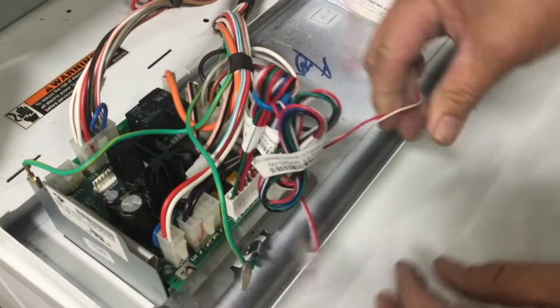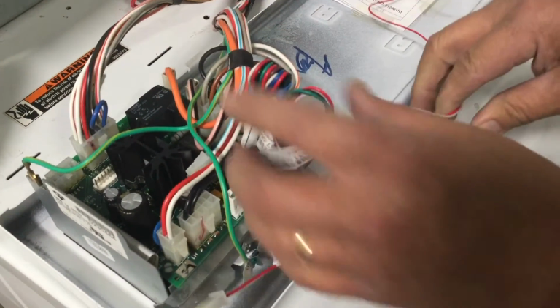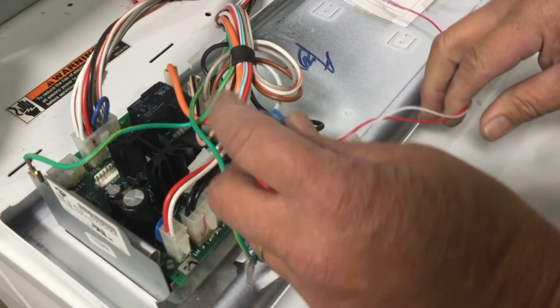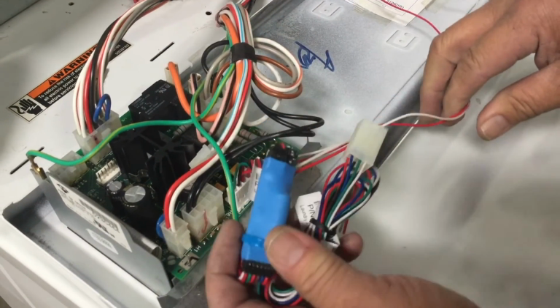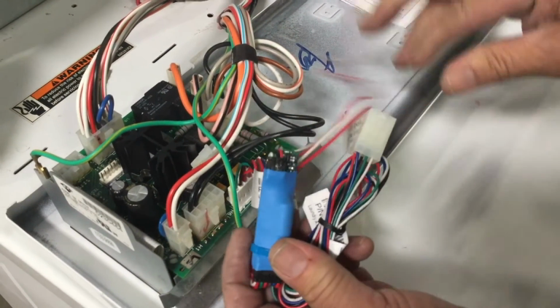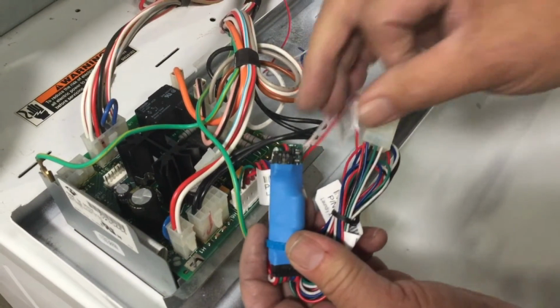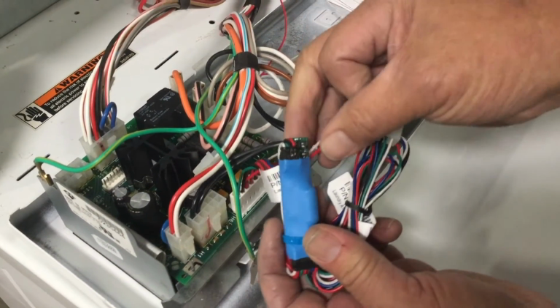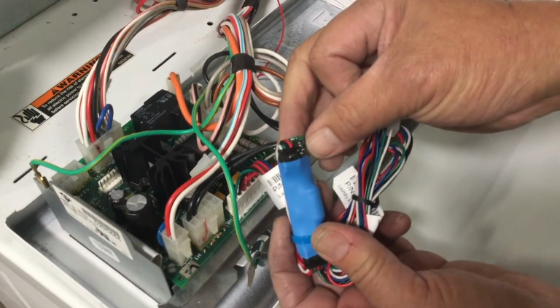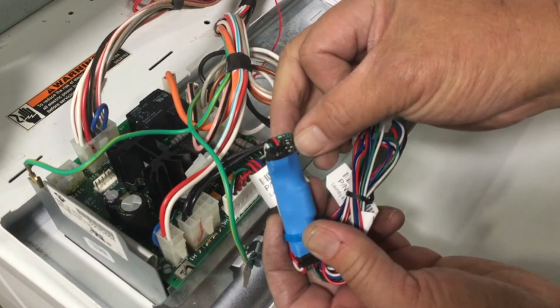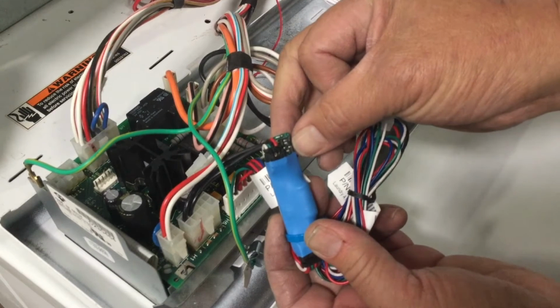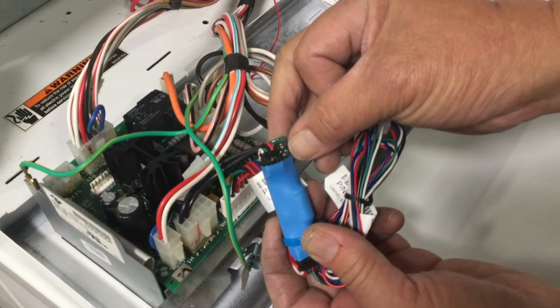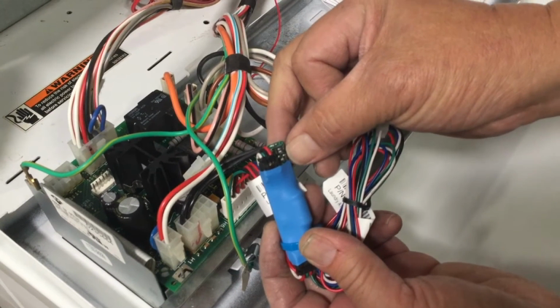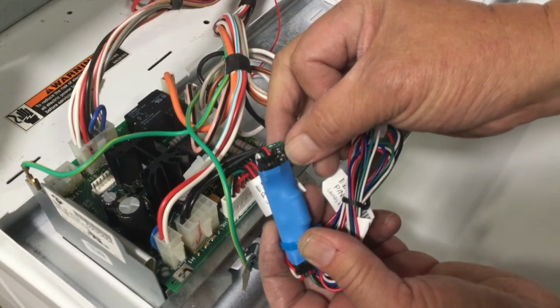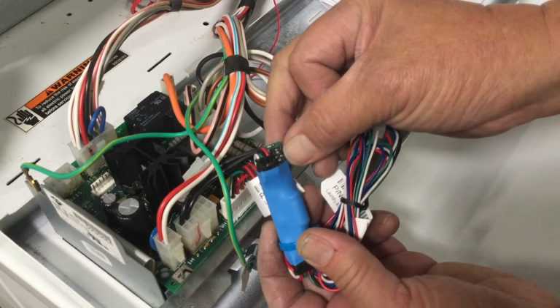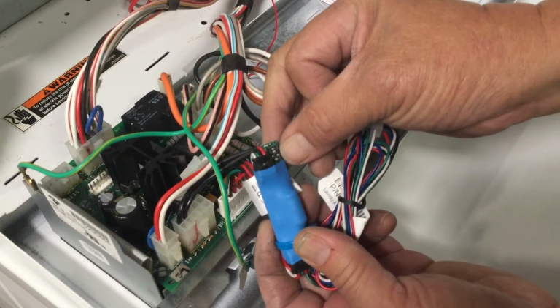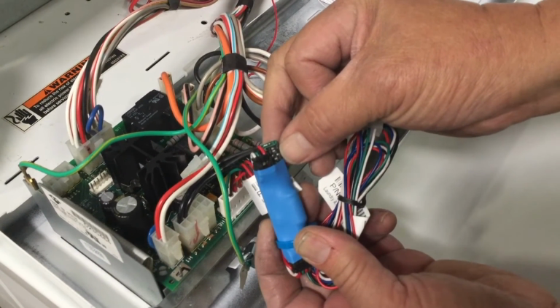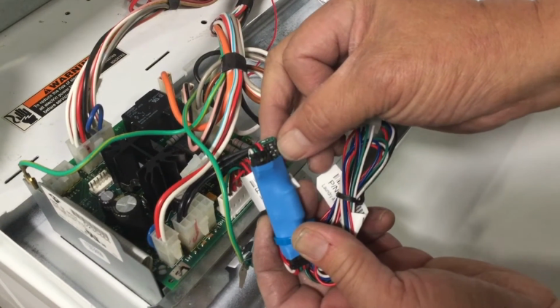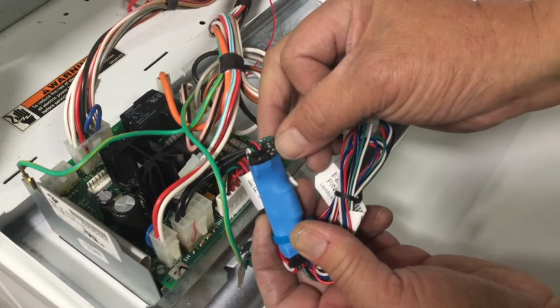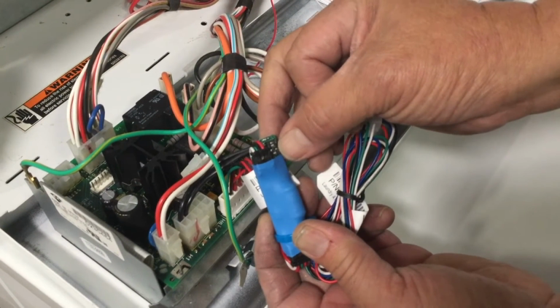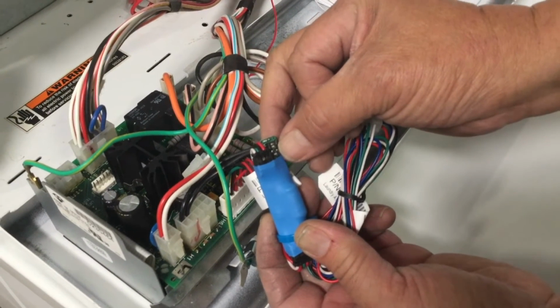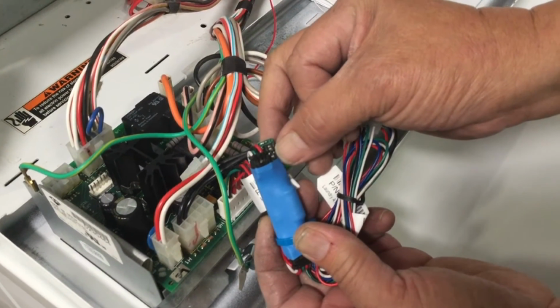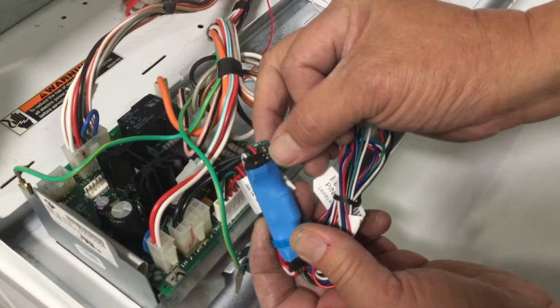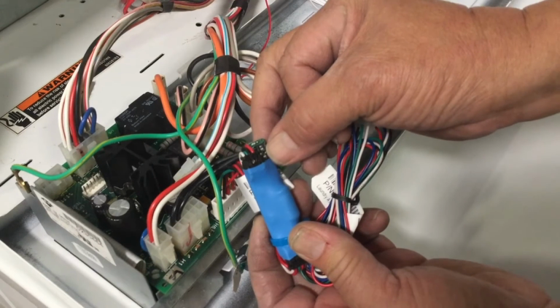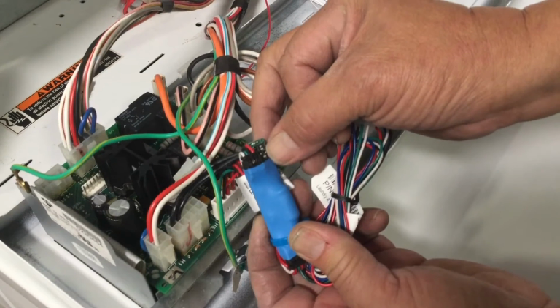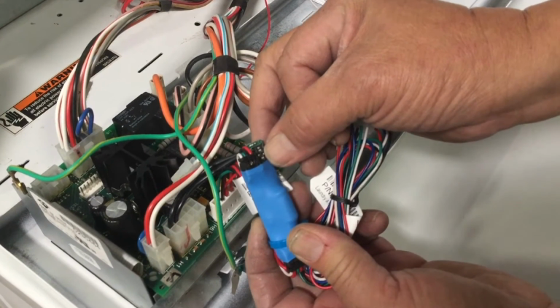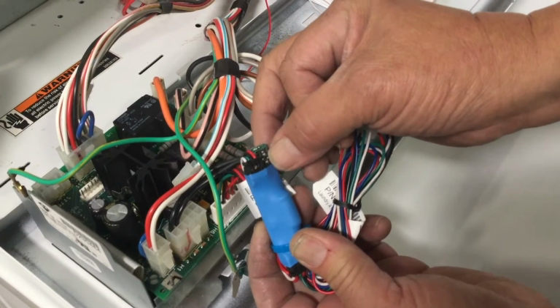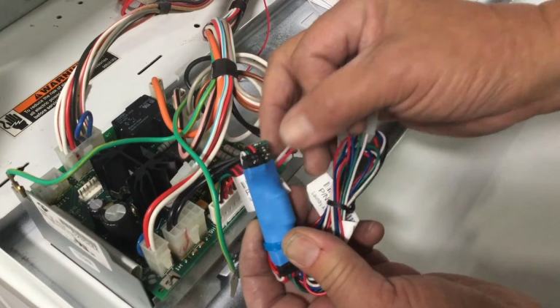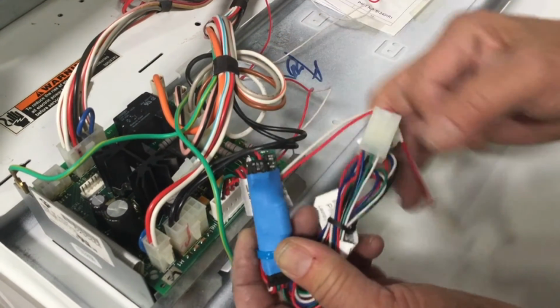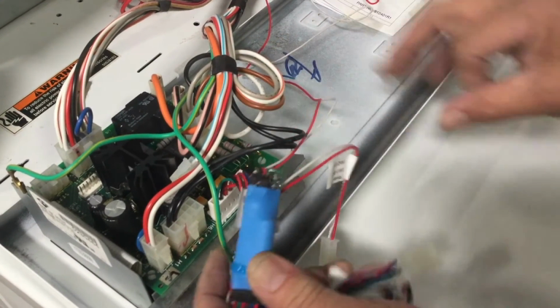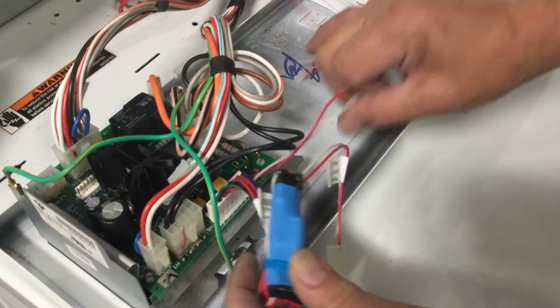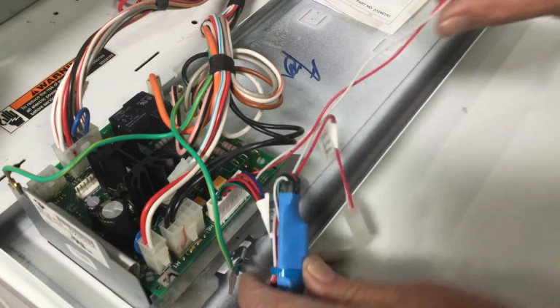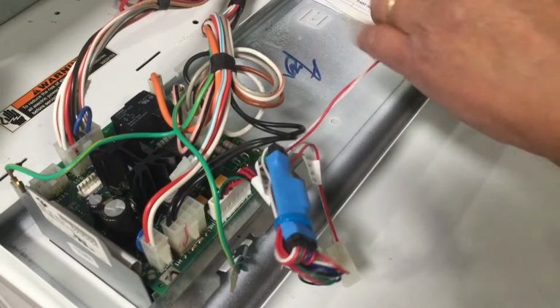Located on the PayRange laundry interface module are three dip switches. Ensure dip switch 2 is set to on when installing on dryers. Remember to change dip switch 2 to off when installing on any washing machine.